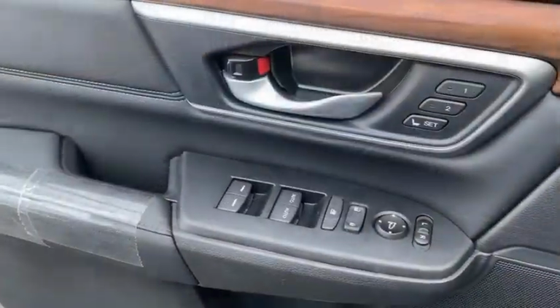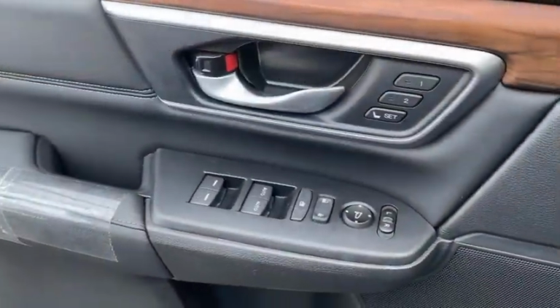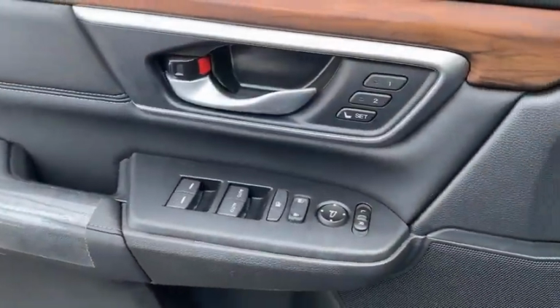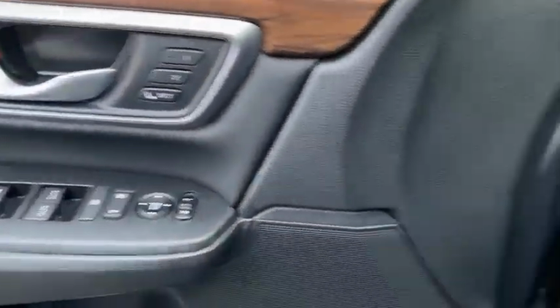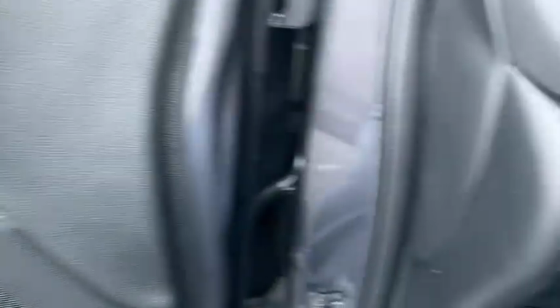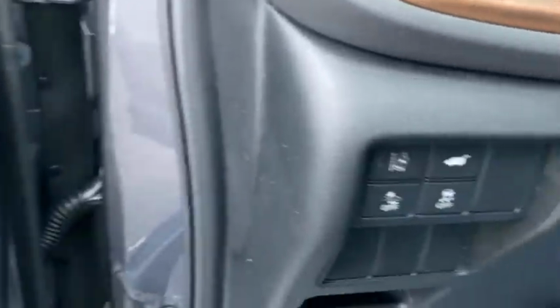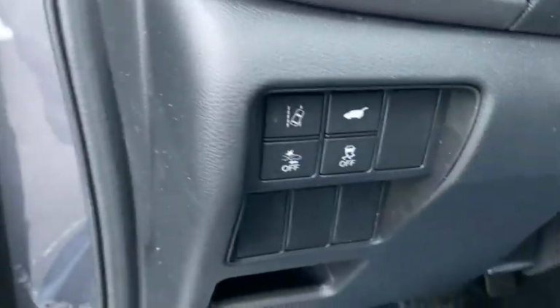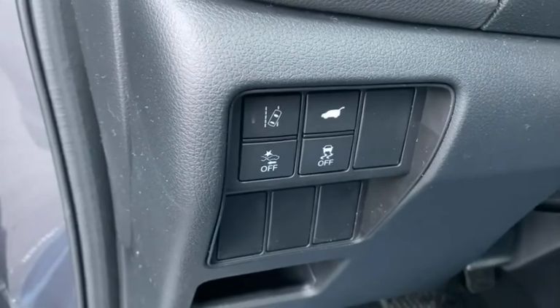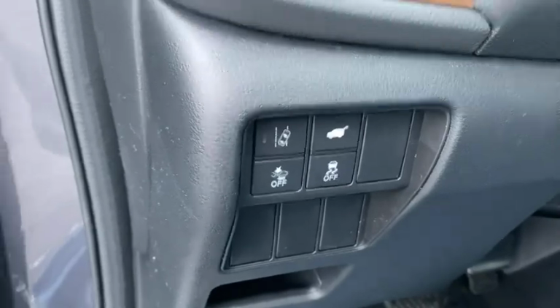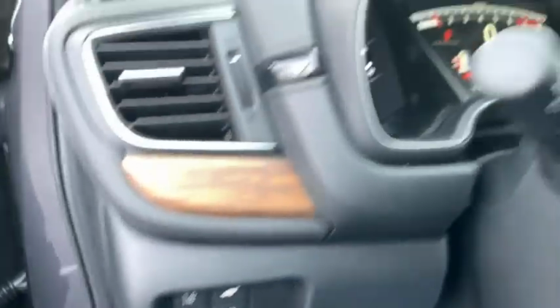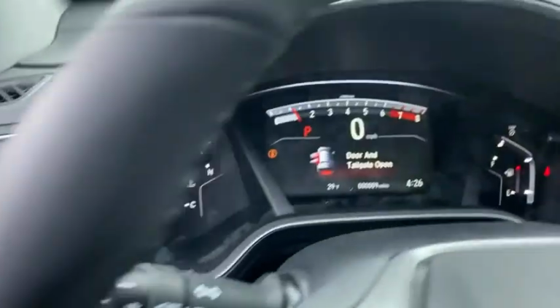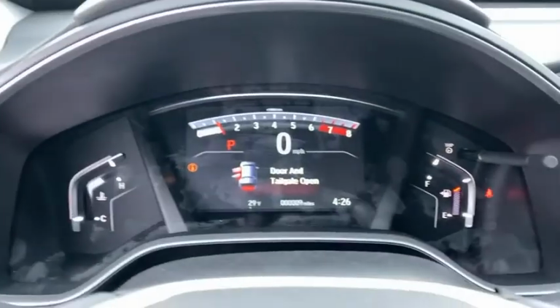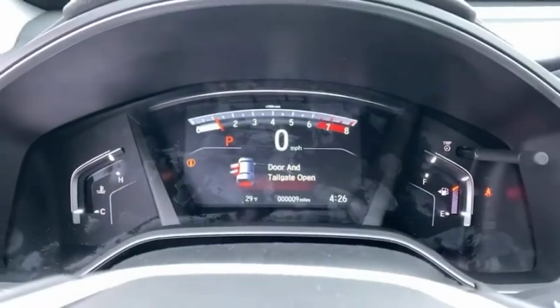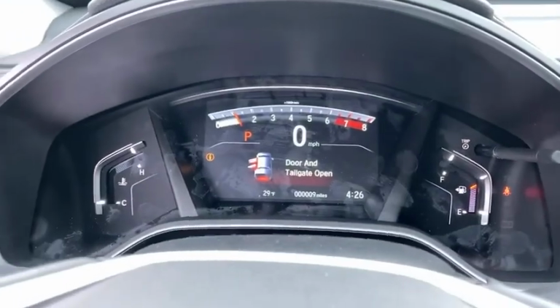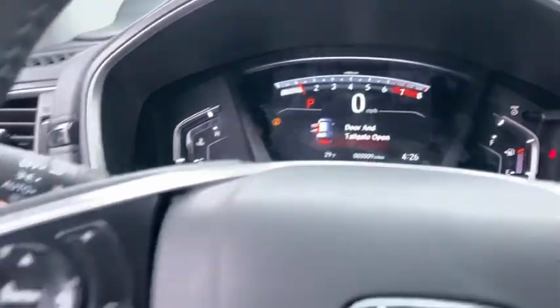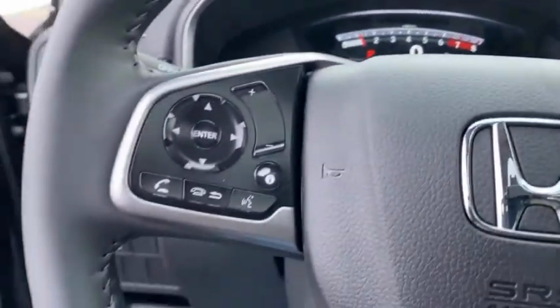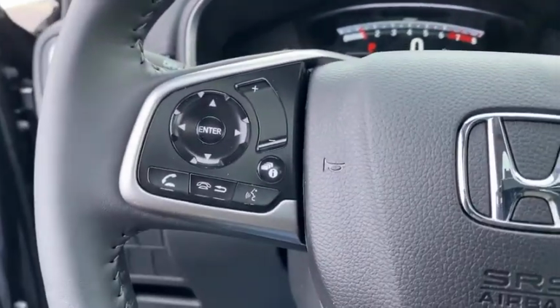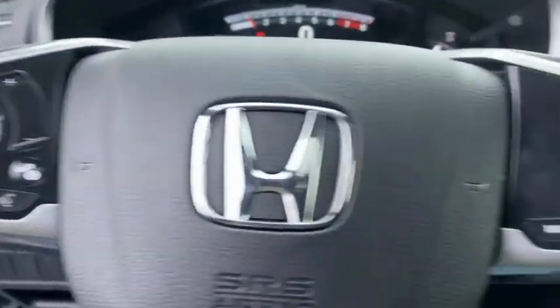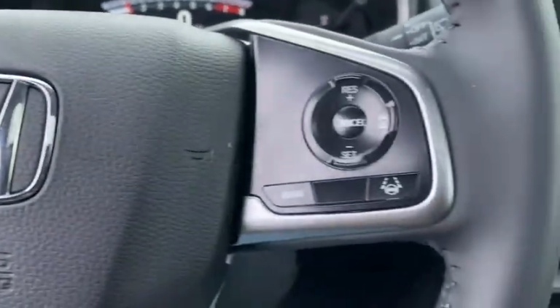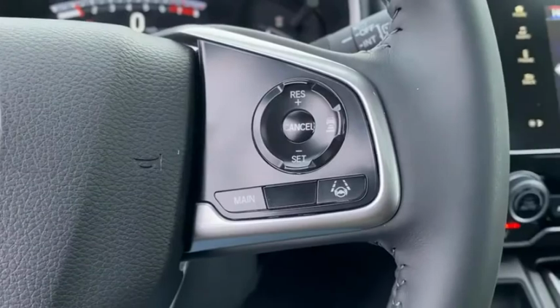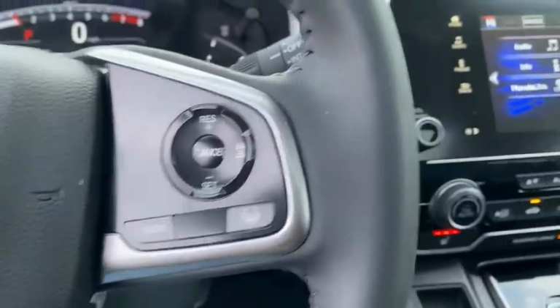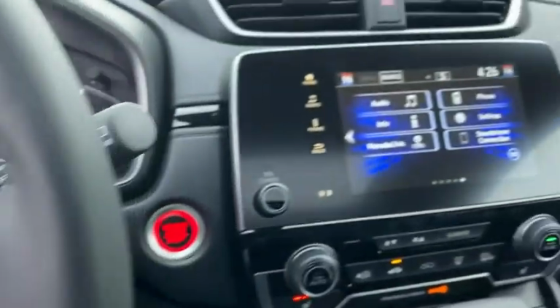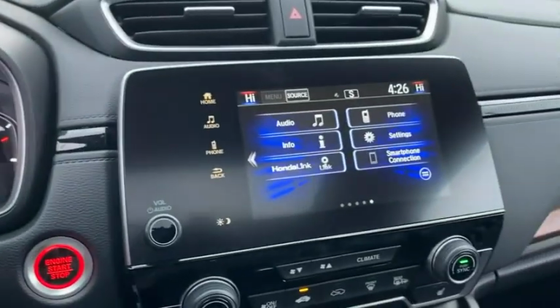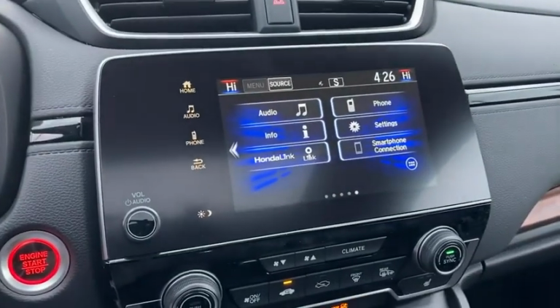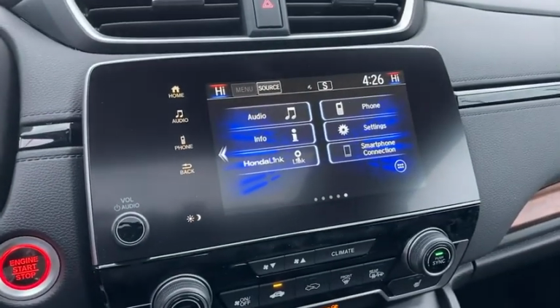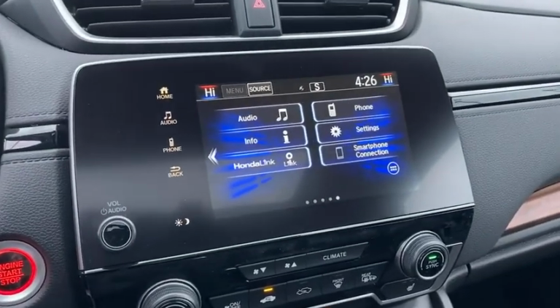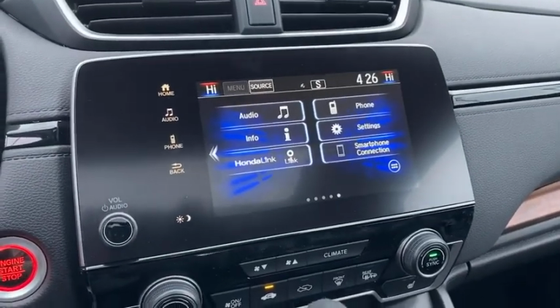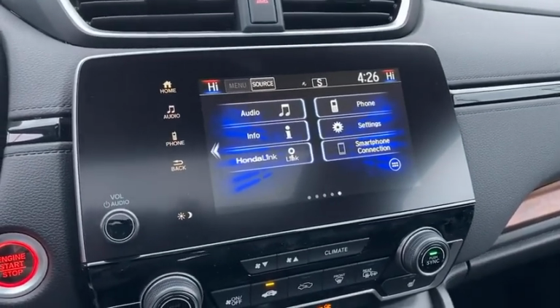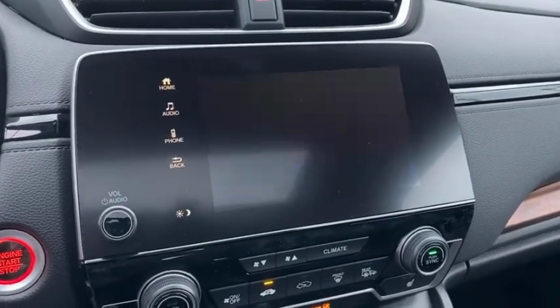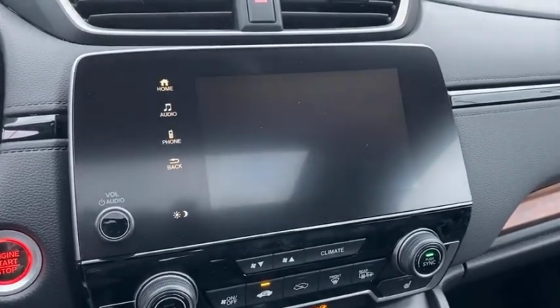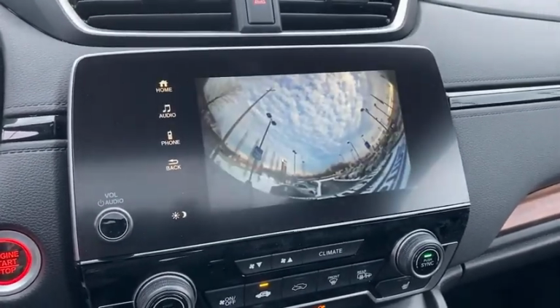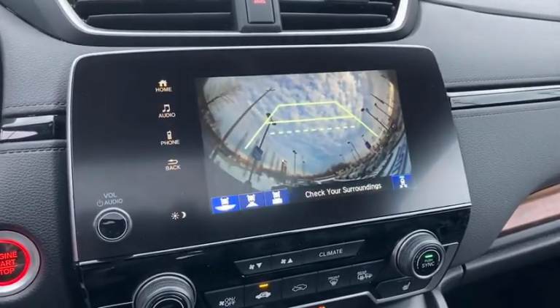Inside you'll find backup camera, keyless entry, adaptive cruise control, HD radio, satellite radio, auxiliary audio input, steering wheel audio controls, keyless start, security system.